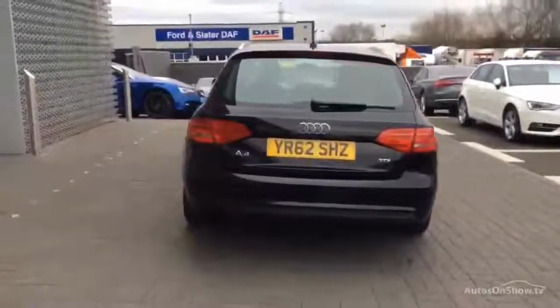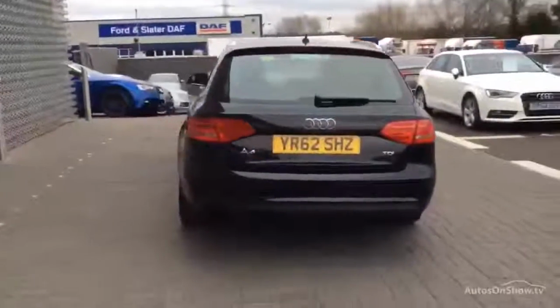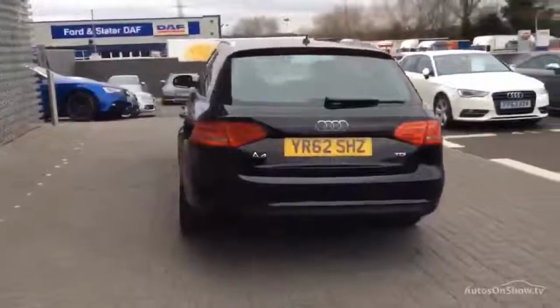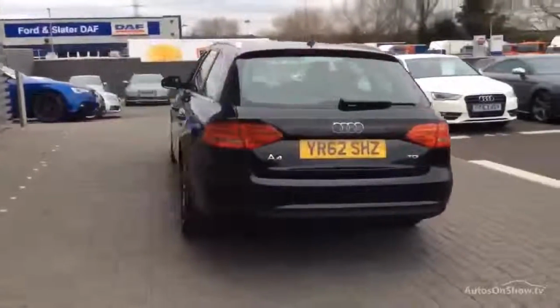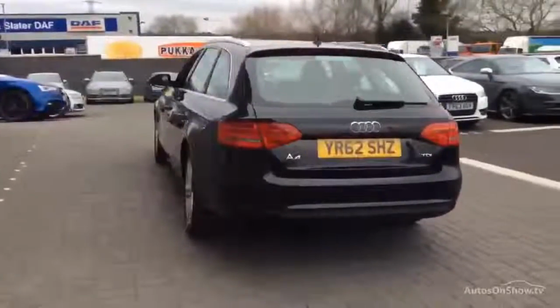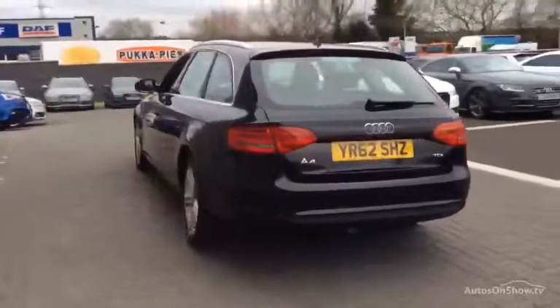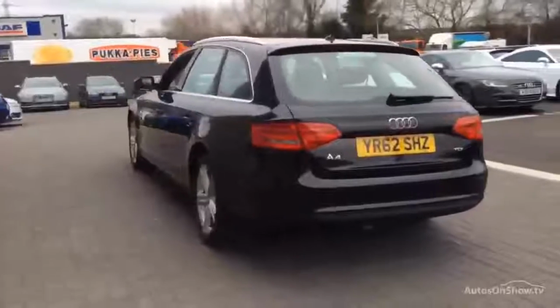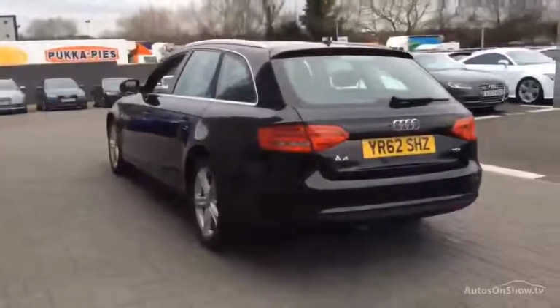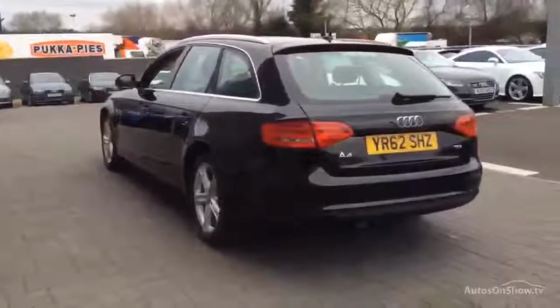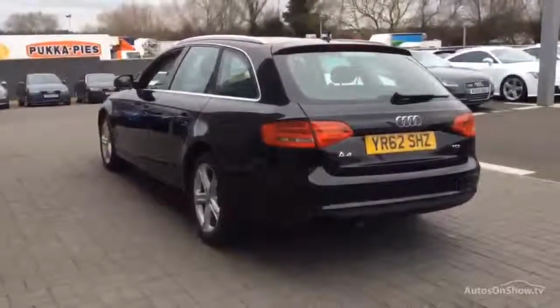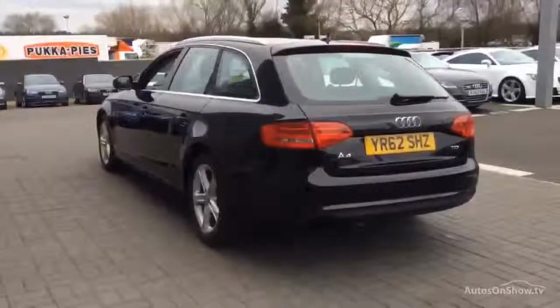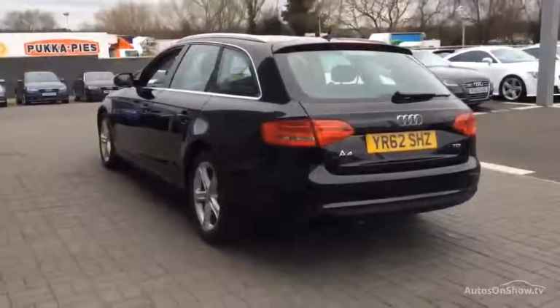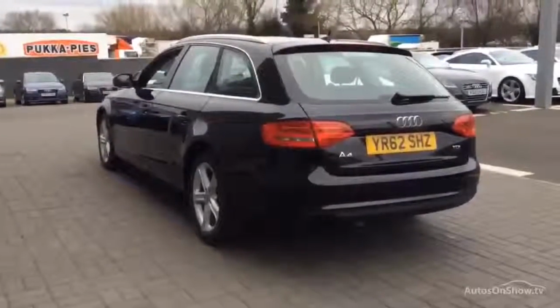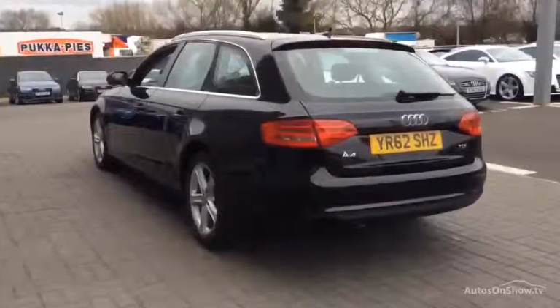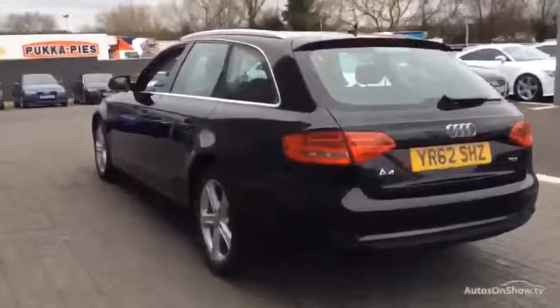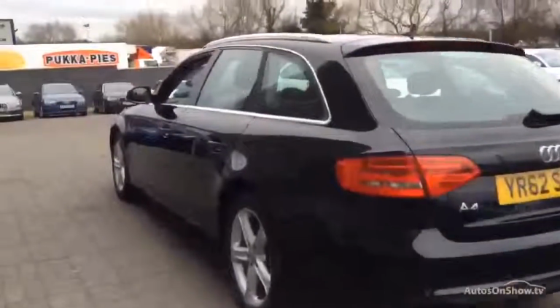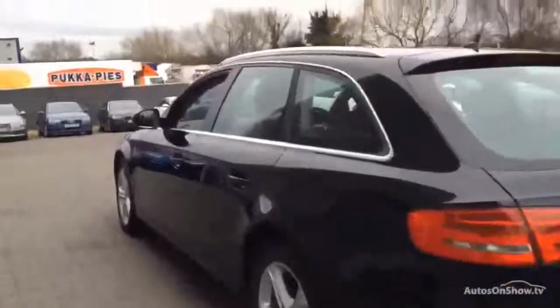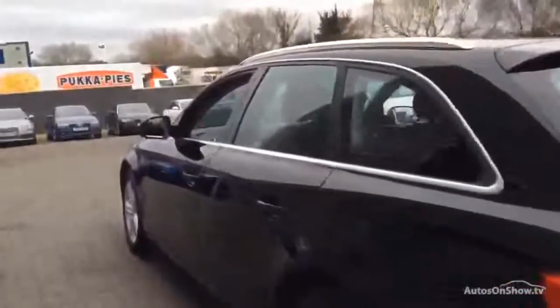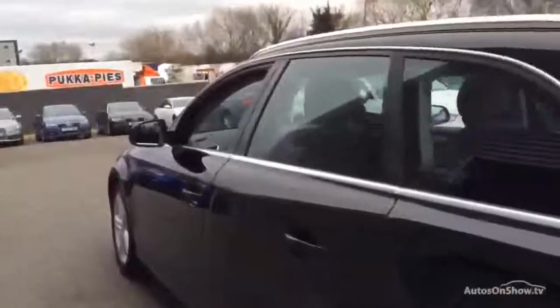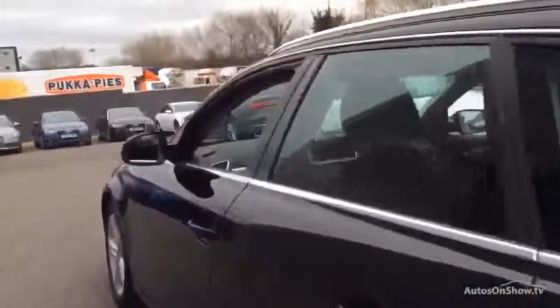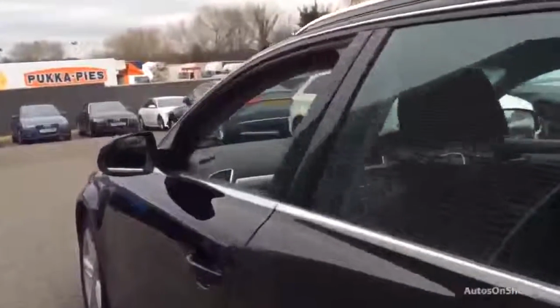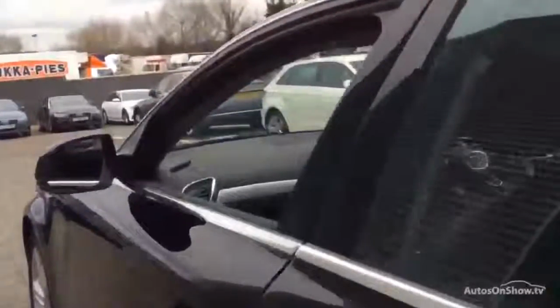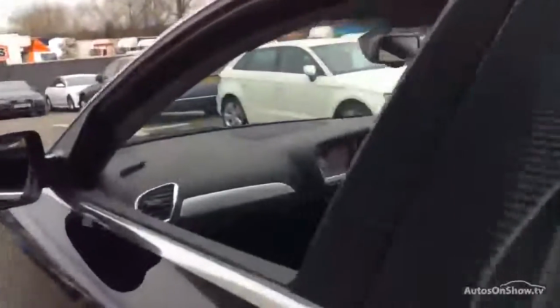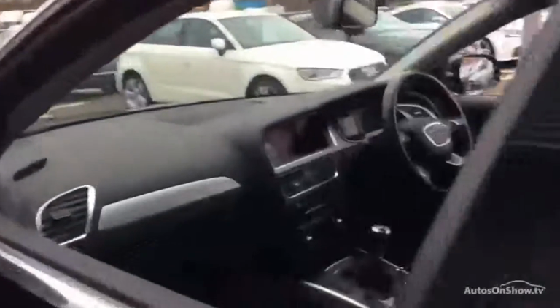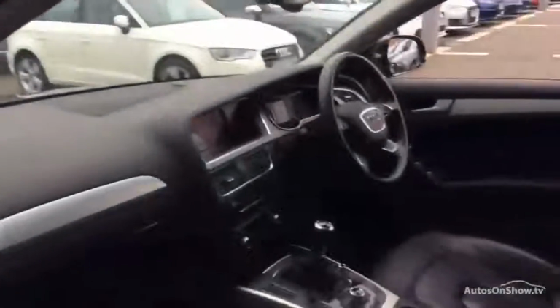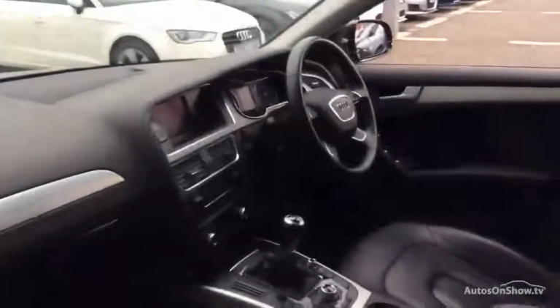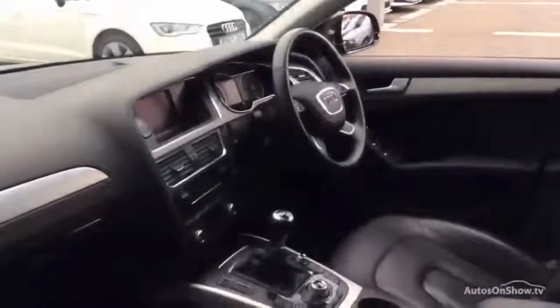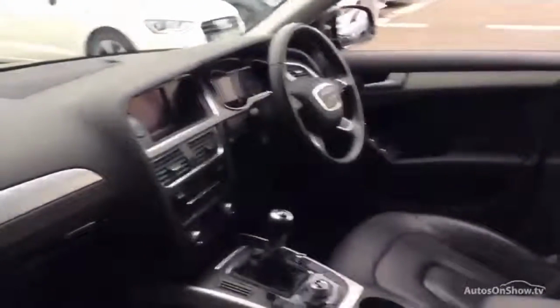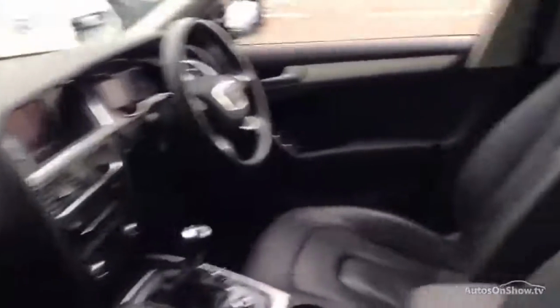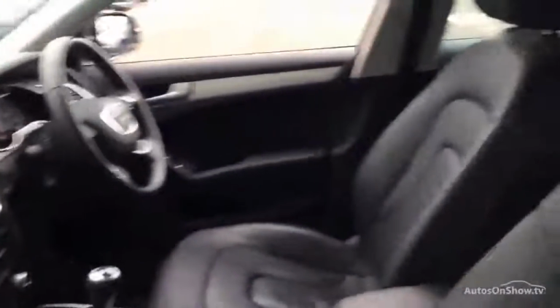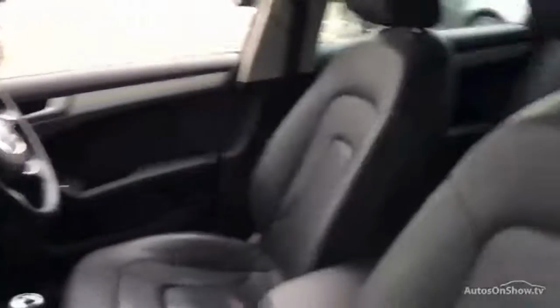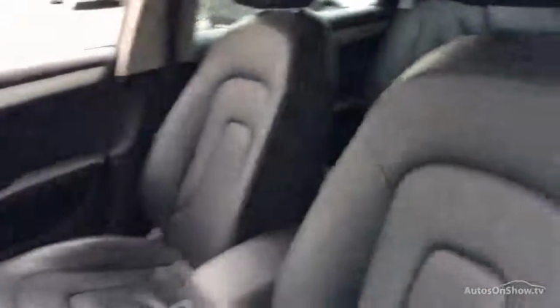A thorough road test is conducted, and any dents, bumps, or scuffs are removed by technicians using state-of-the-art technology. A 12-month warranty including roadside assistance is then provided.